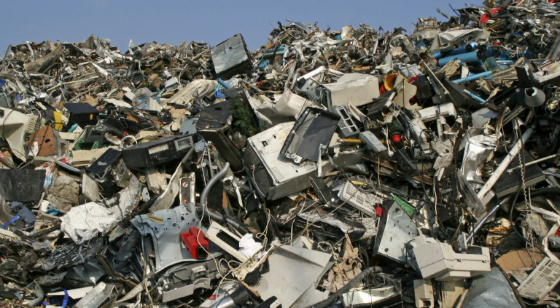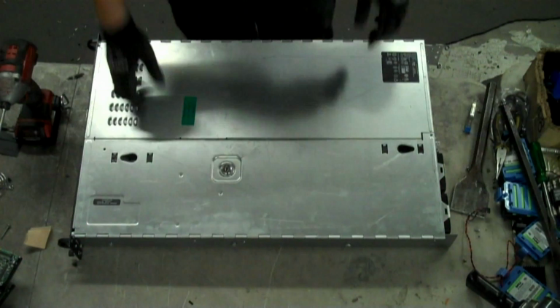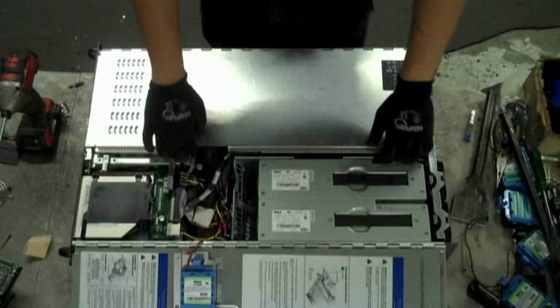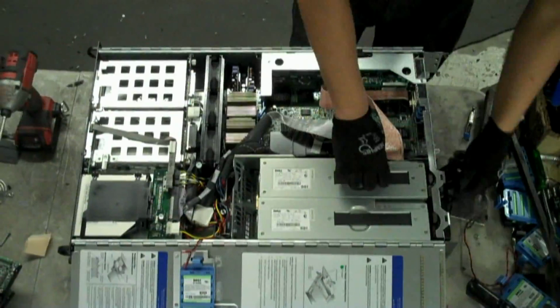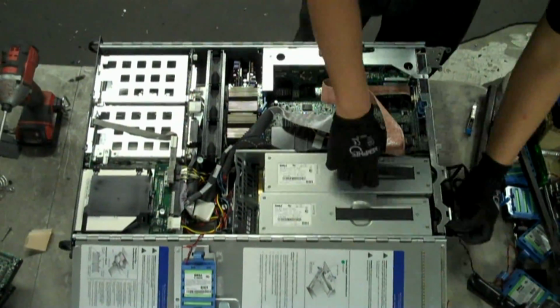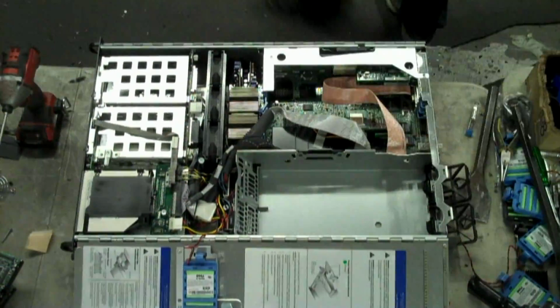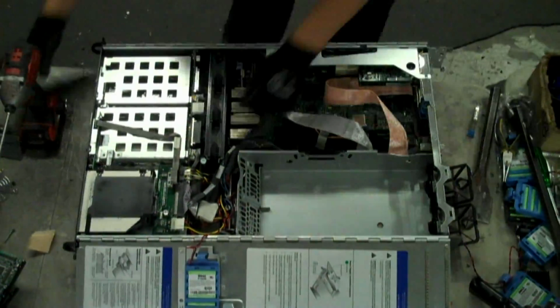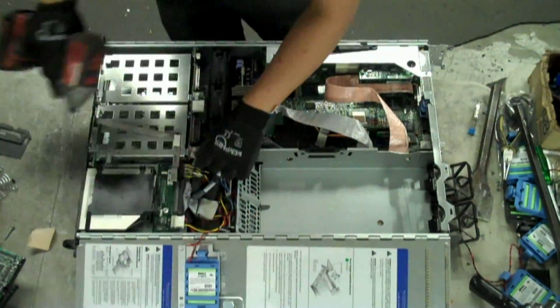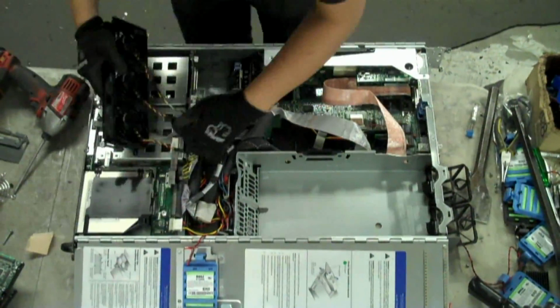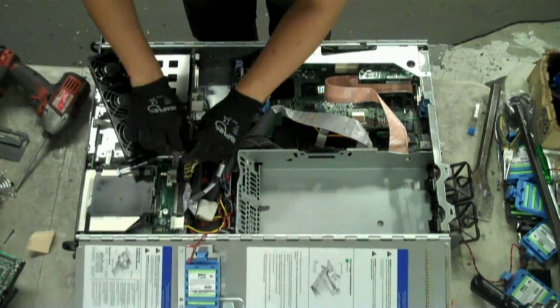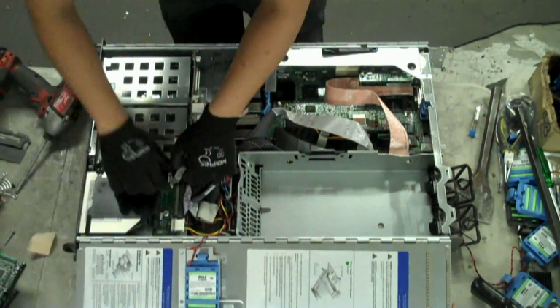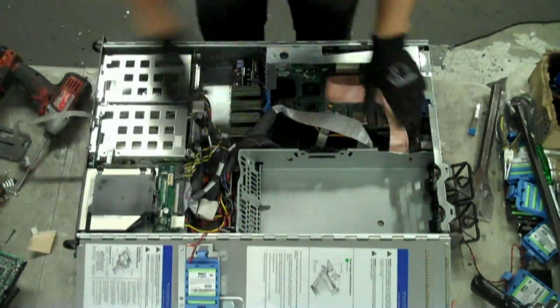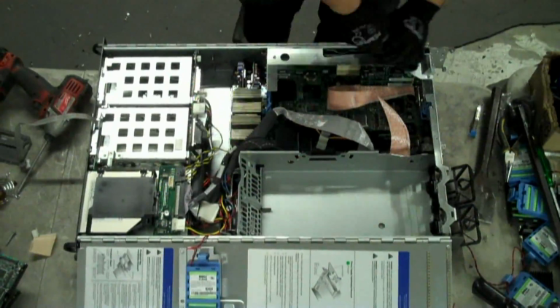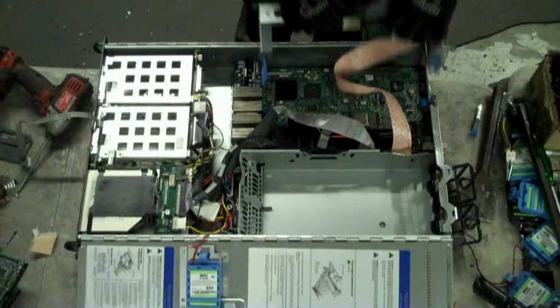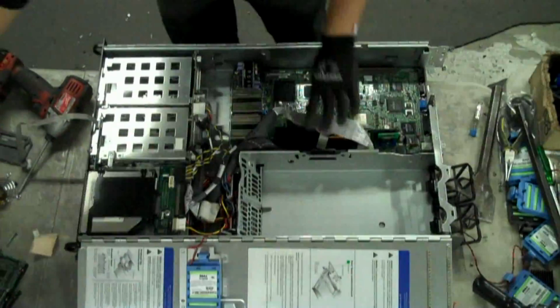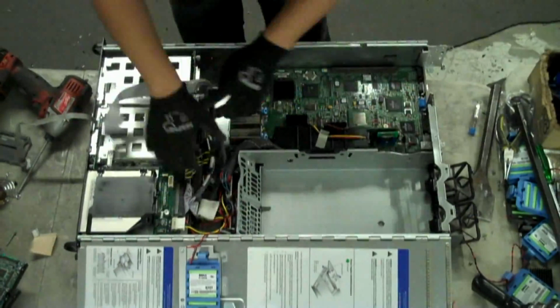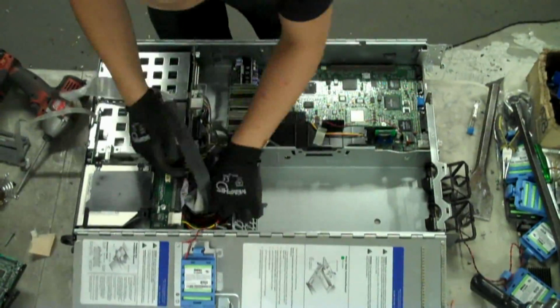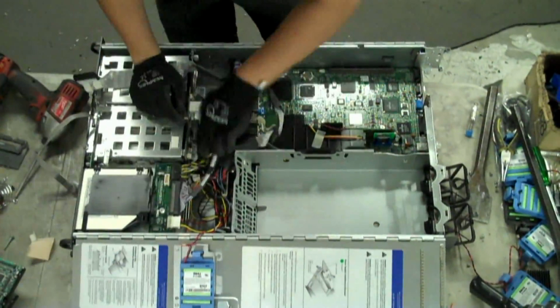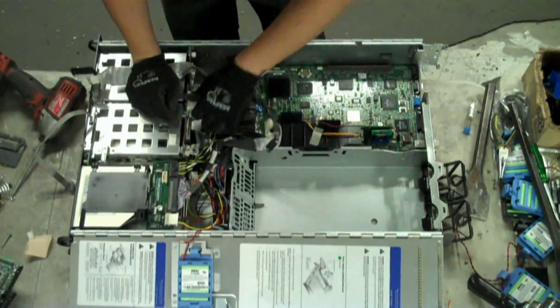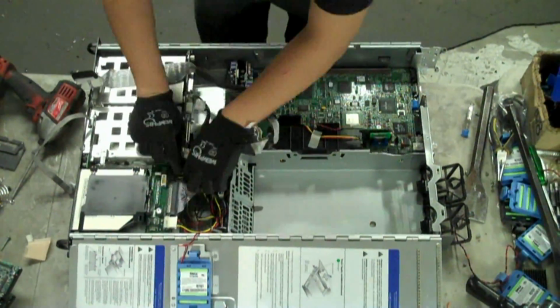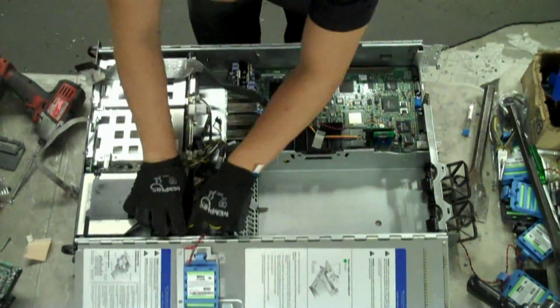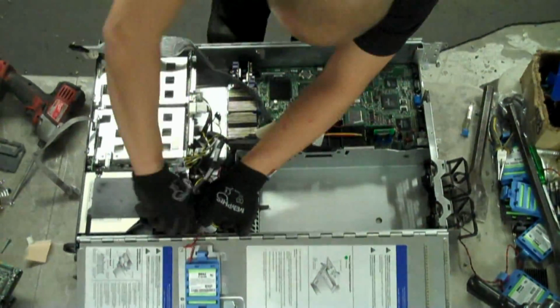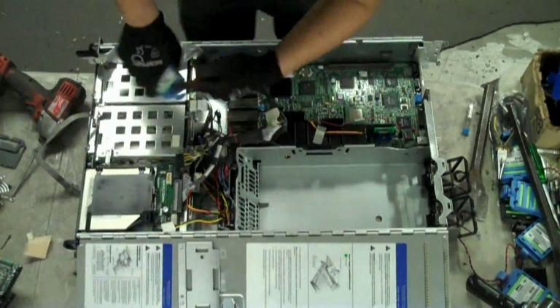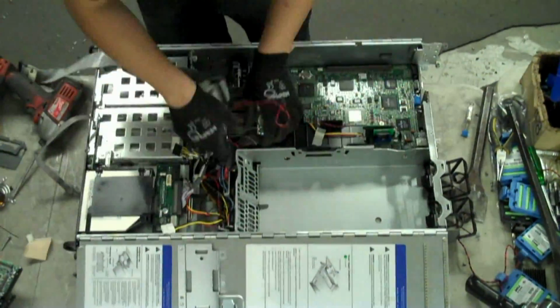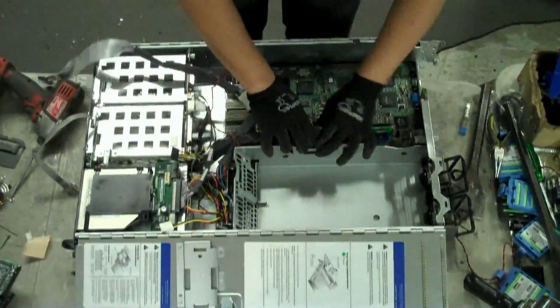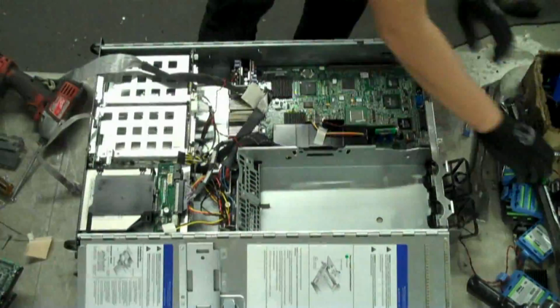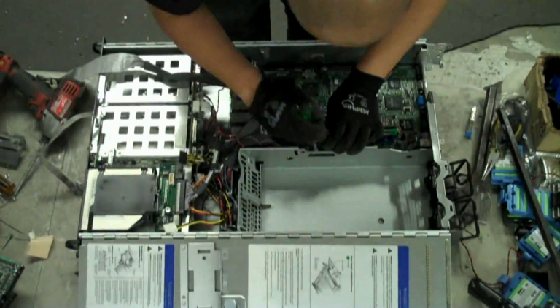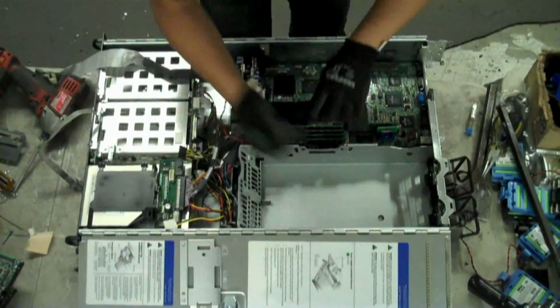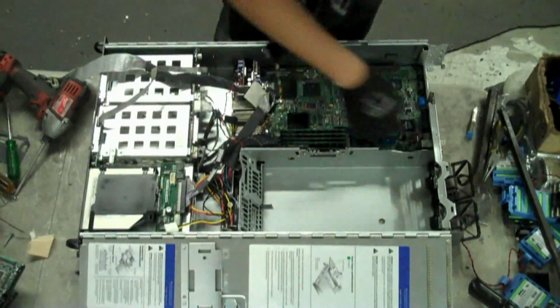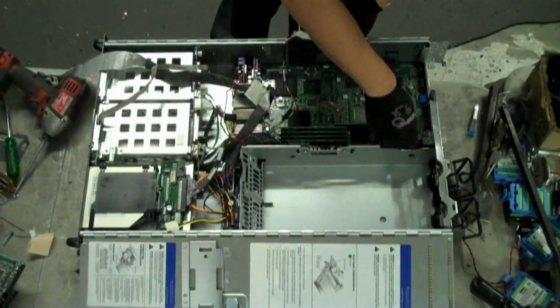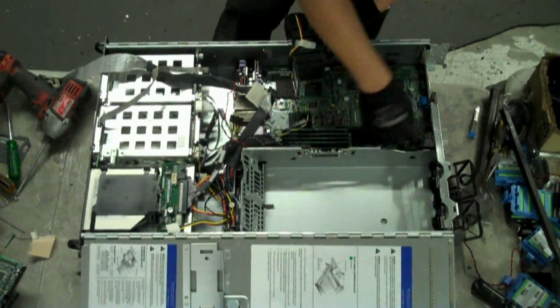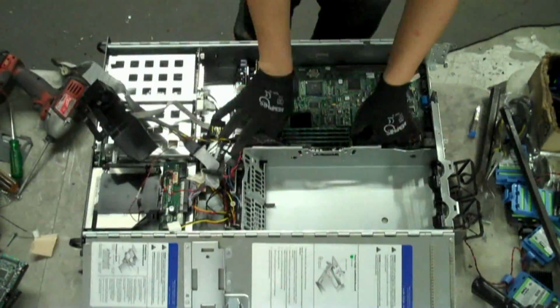The majority of e-waste comes in the form of obsolete desktop computers and servers. Our process starts with the demanufacture of such equipment. Here you can see one of our recycling technicians taking apart a server. The power supplies and all case fans are removed.